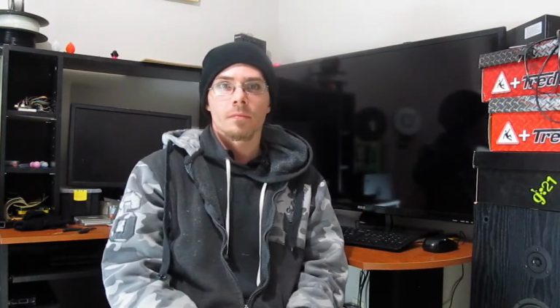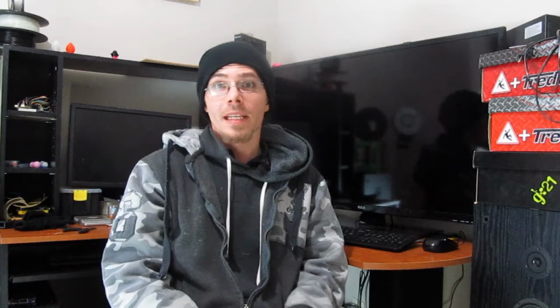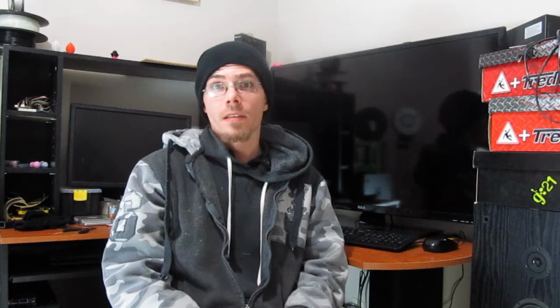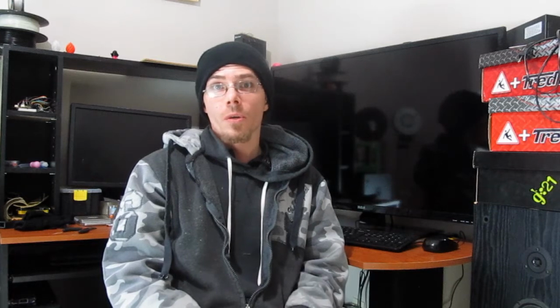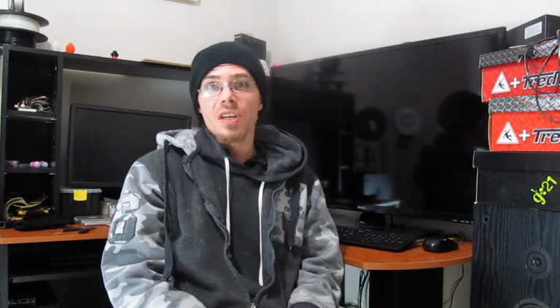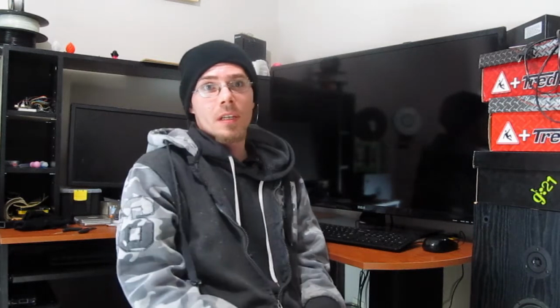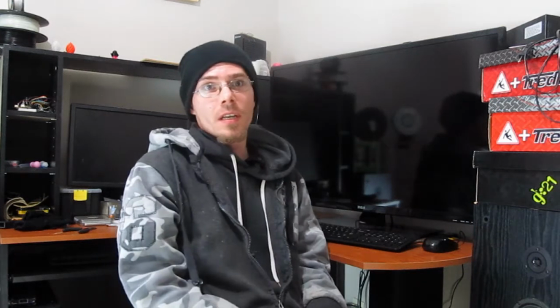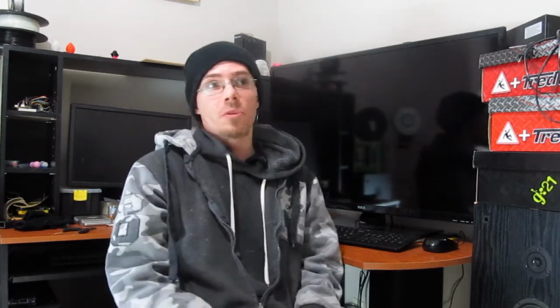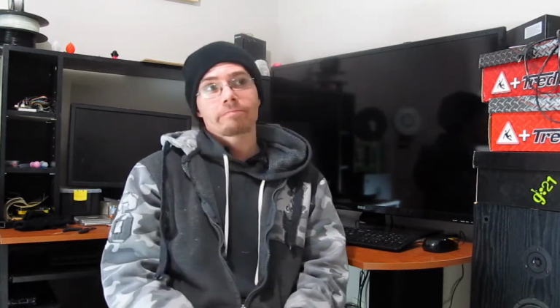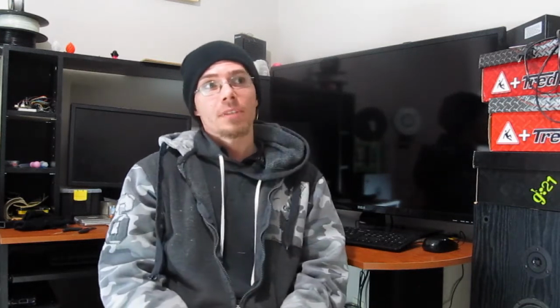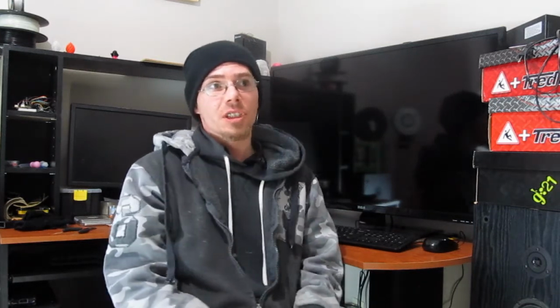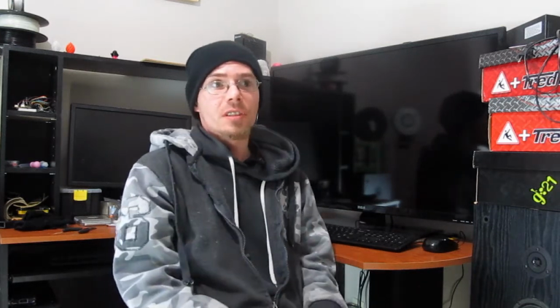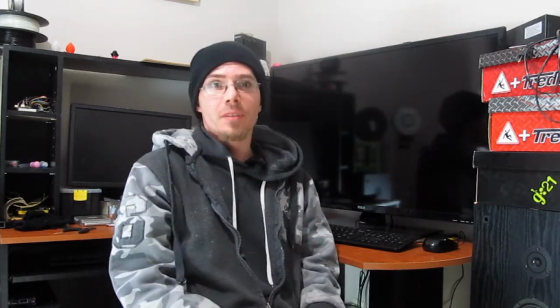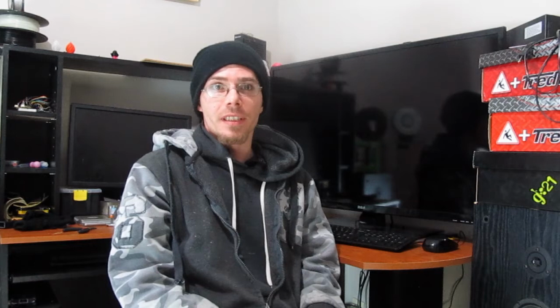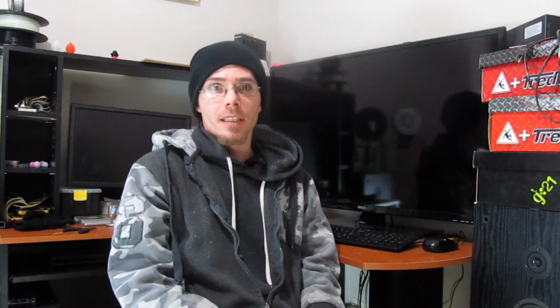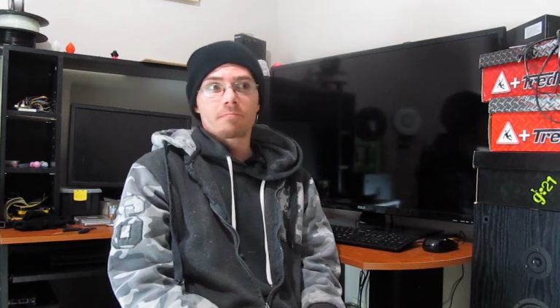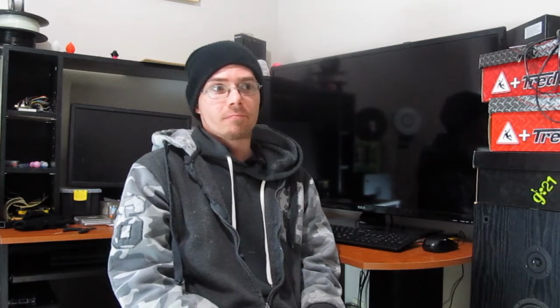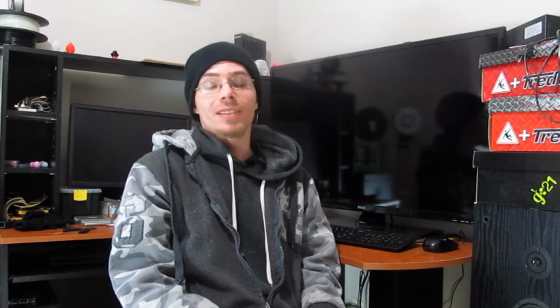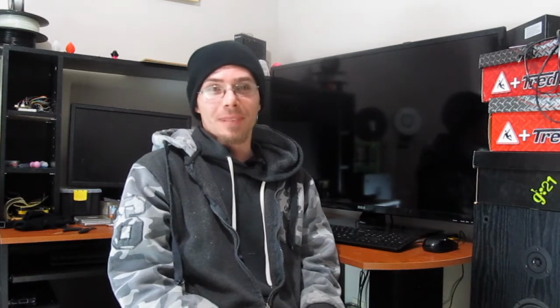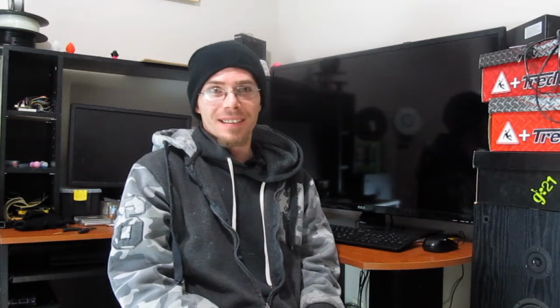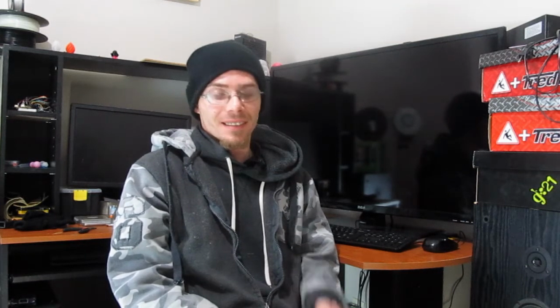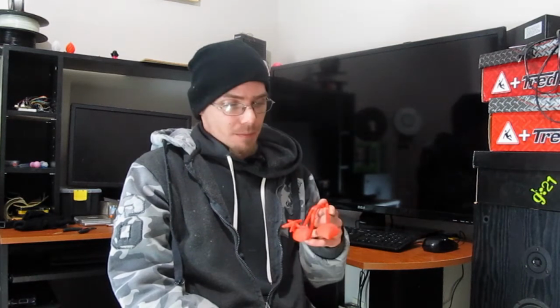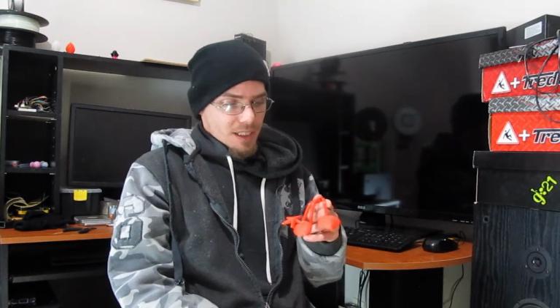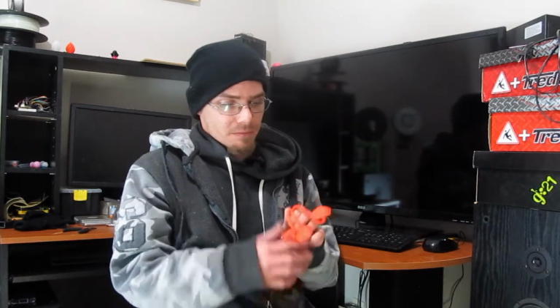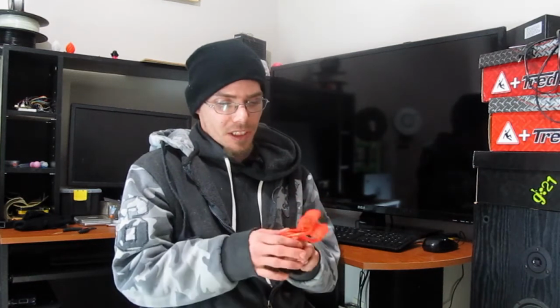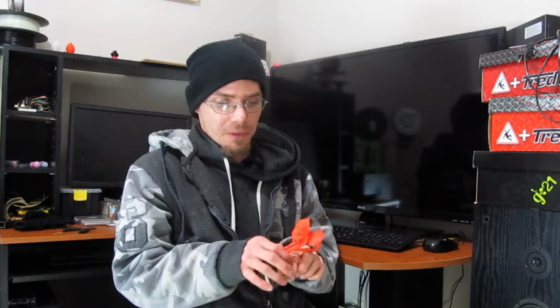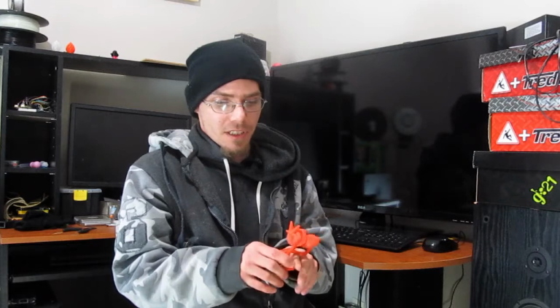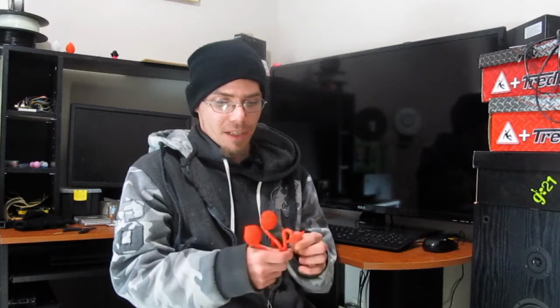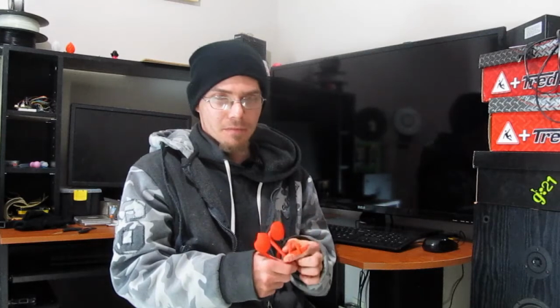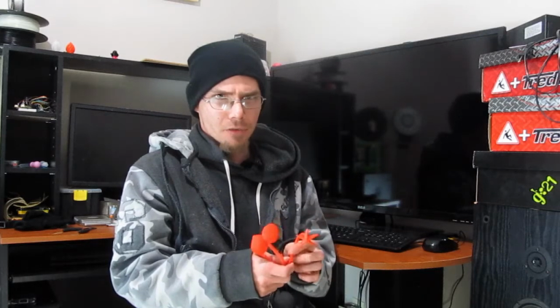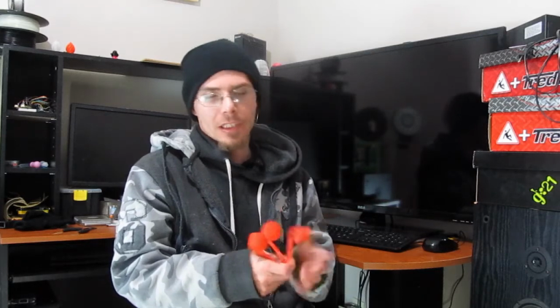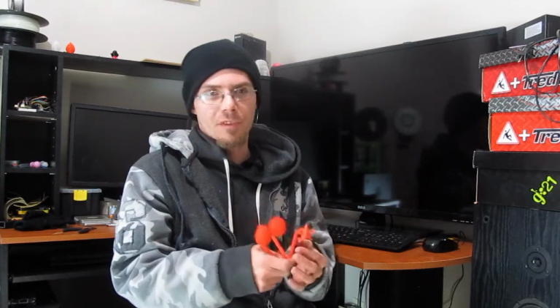Hey guys, welcome back to Zachblog. We're pretty much starting to get moved in here, still not unpacked. But I got the 3D printer up and running — not the Rostock, the M3D.